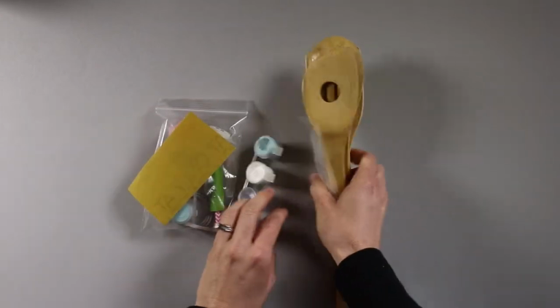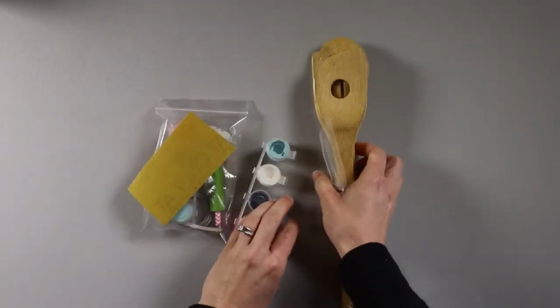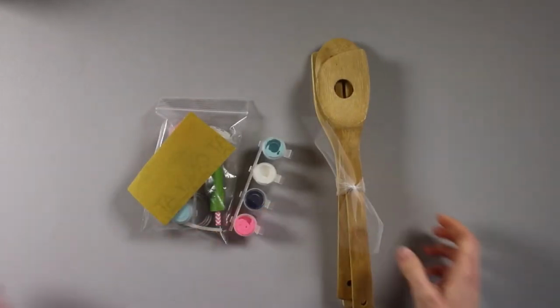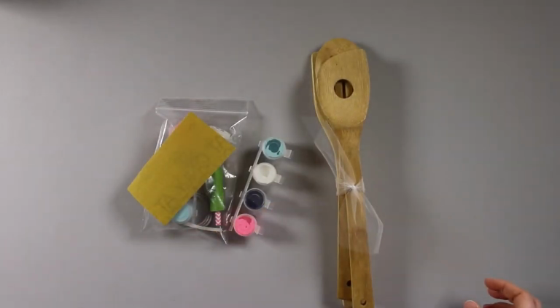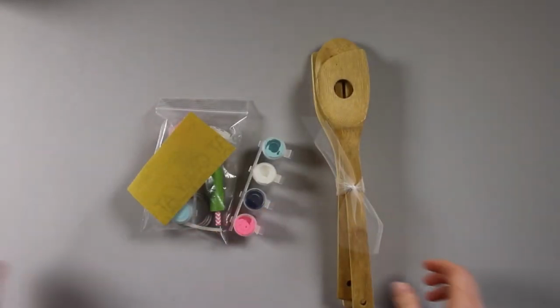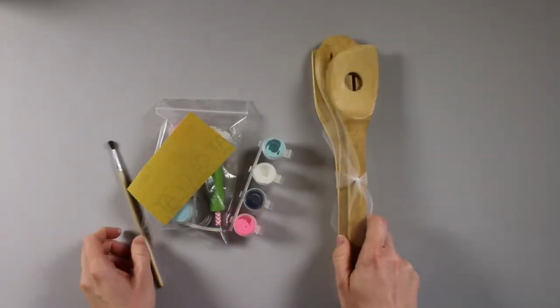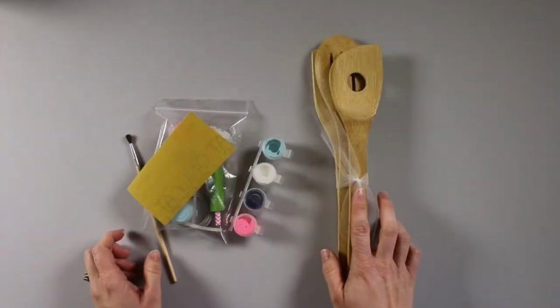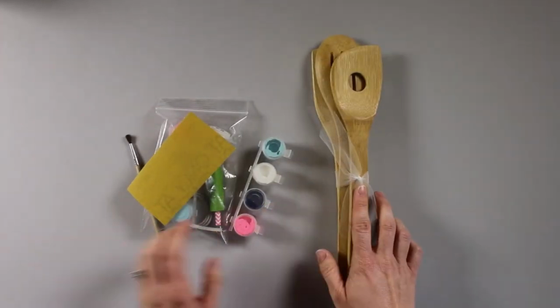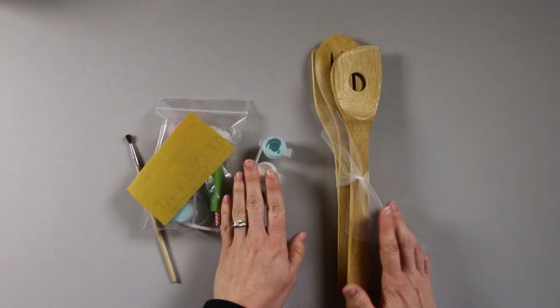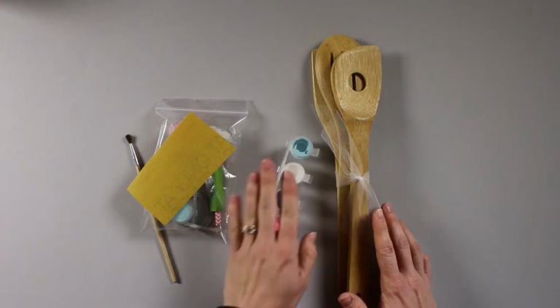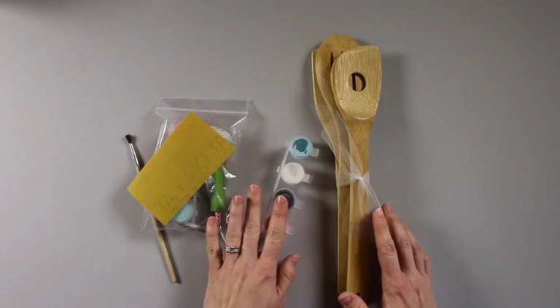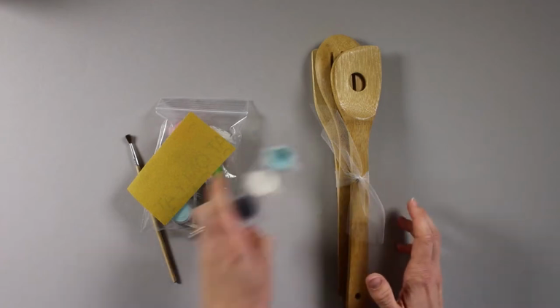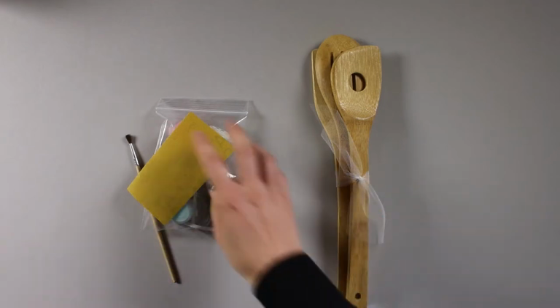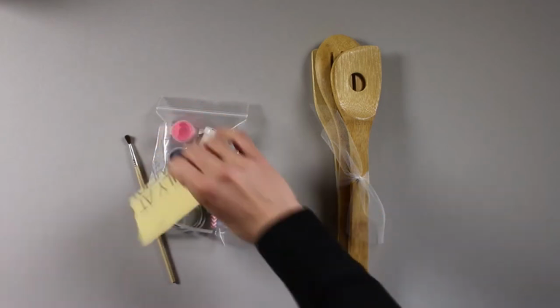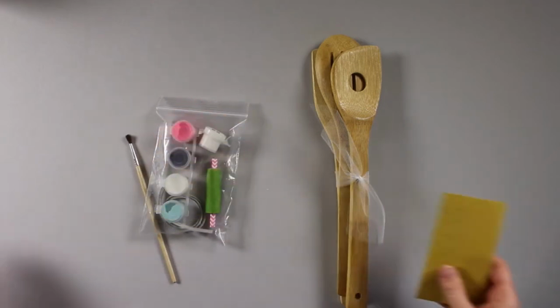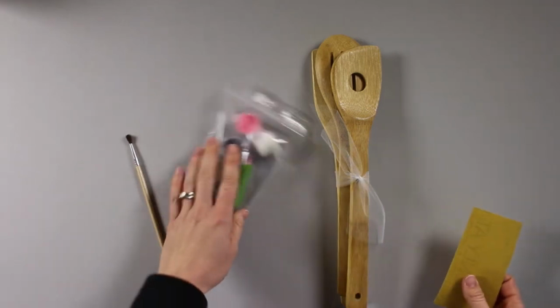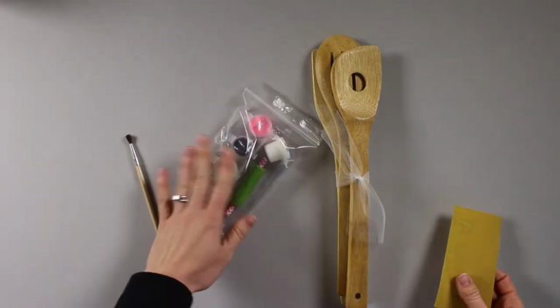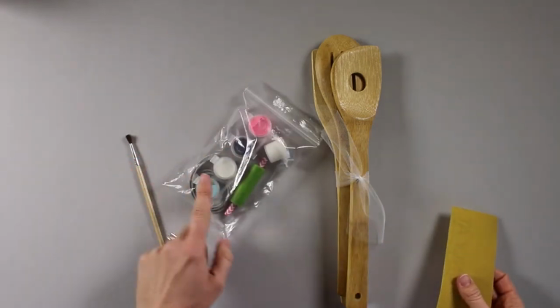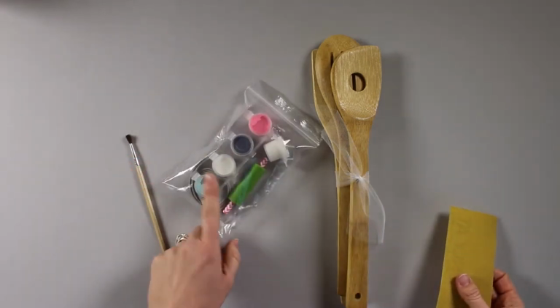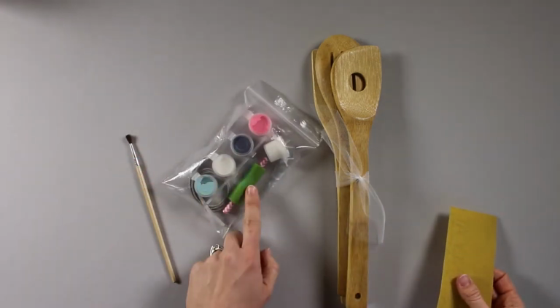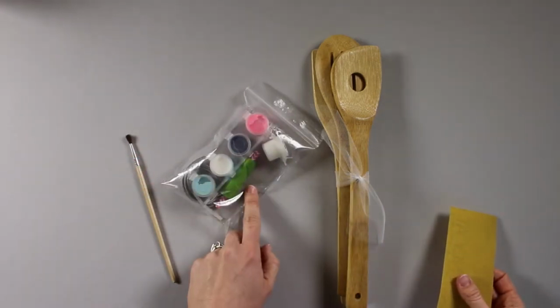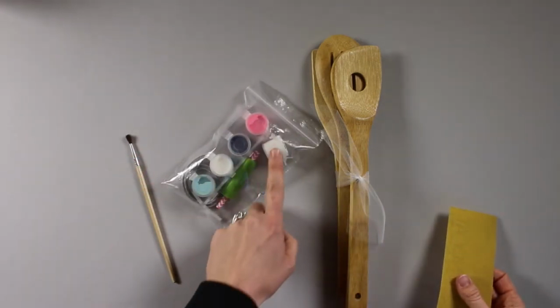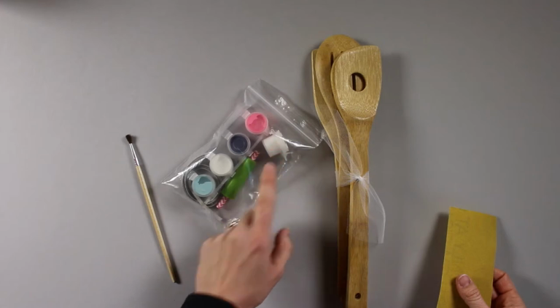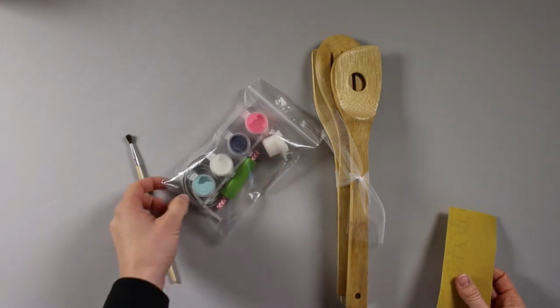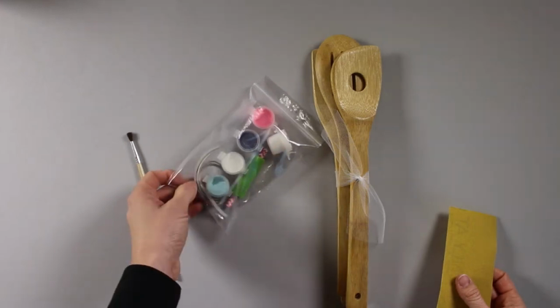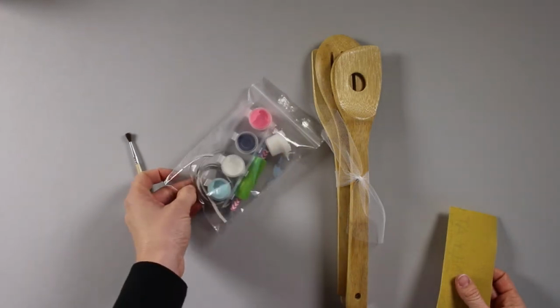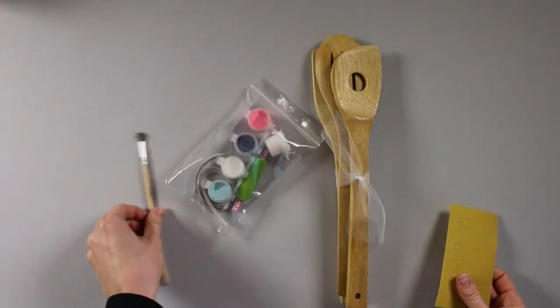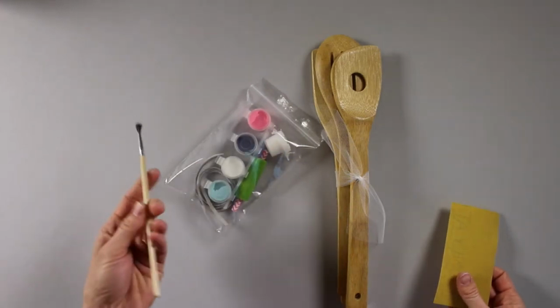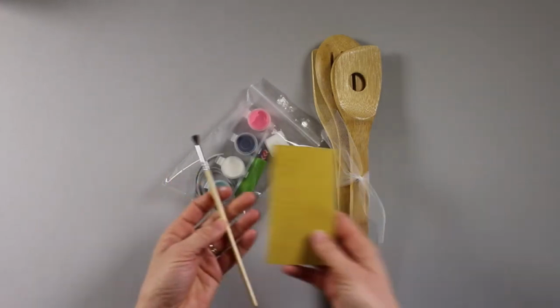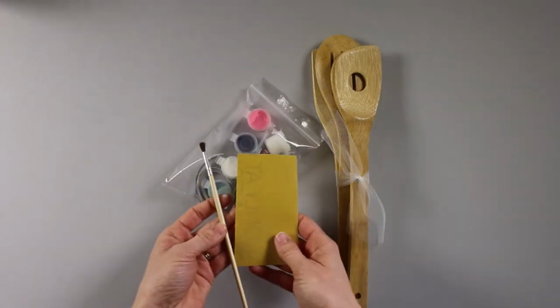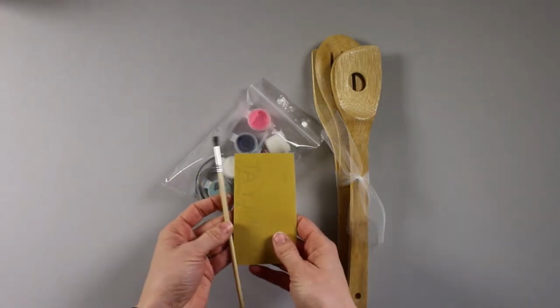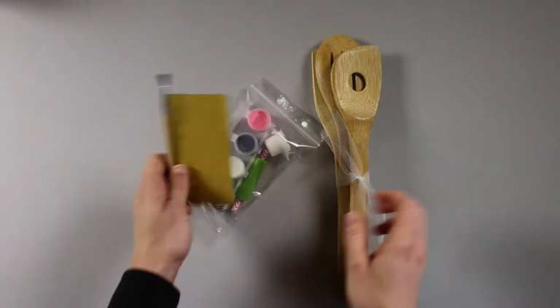So here's a look at your kit. You'll get your set of three utensils, your paint, your tape, top coat and leather ties, and then a paintbrush and sandpaper too.